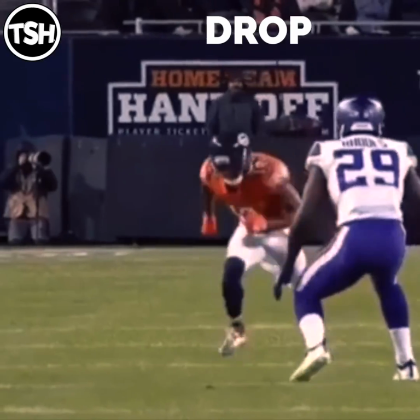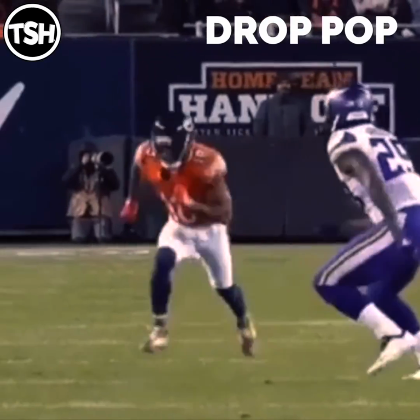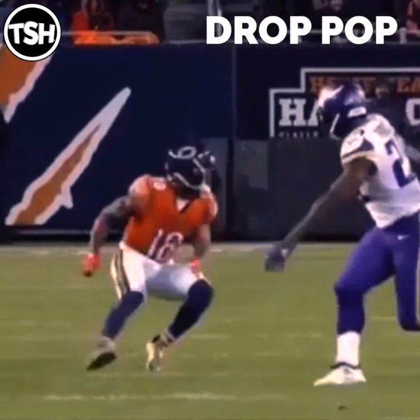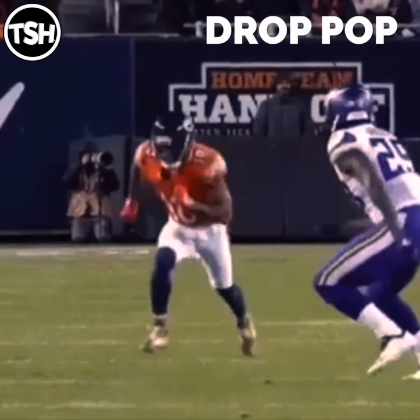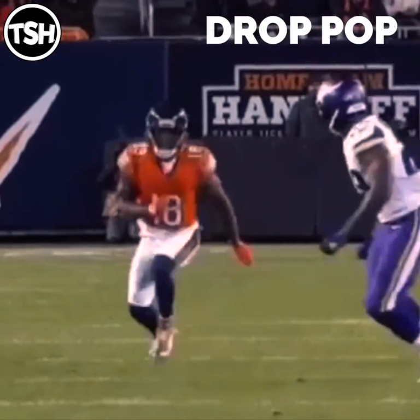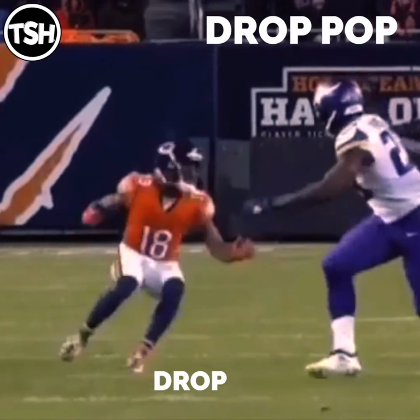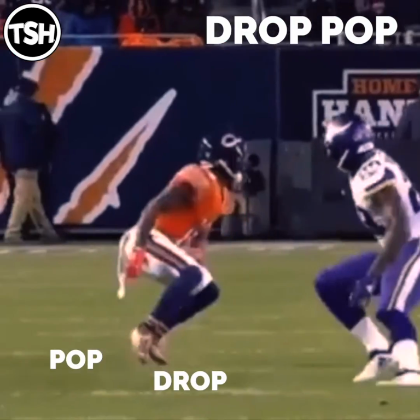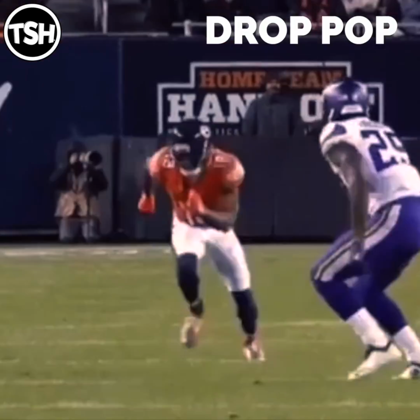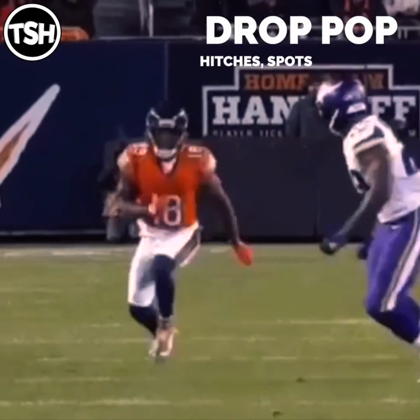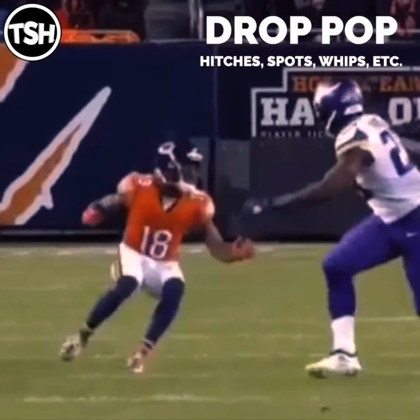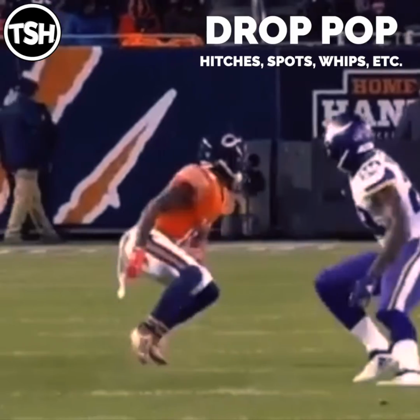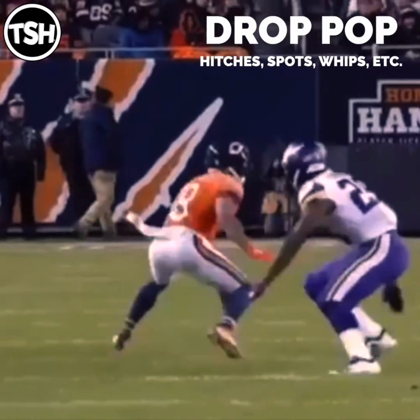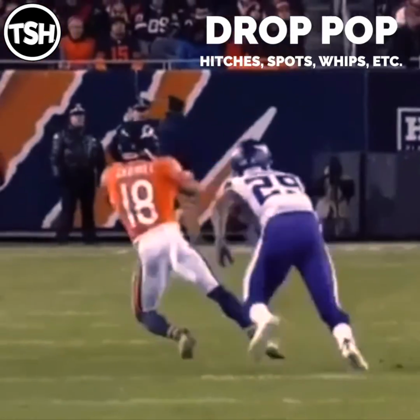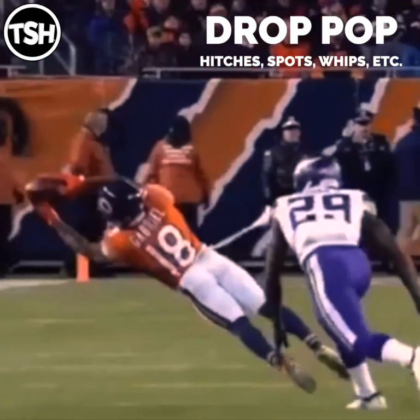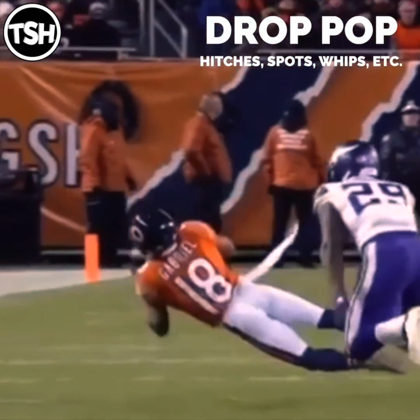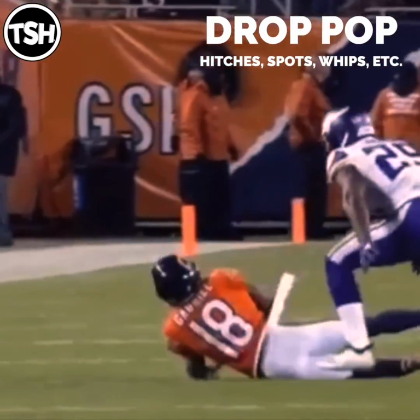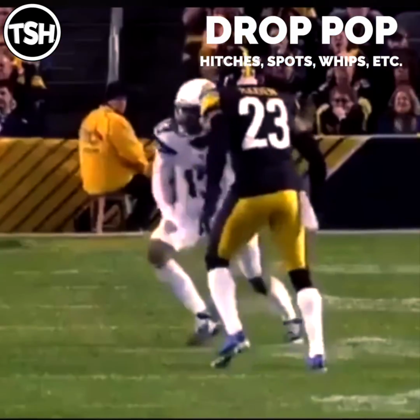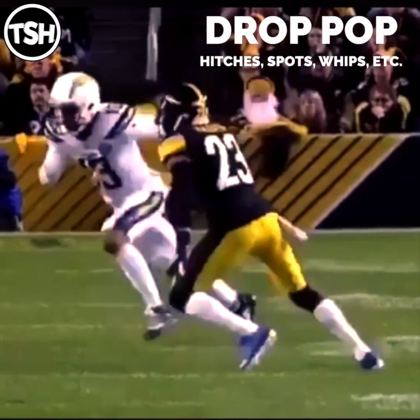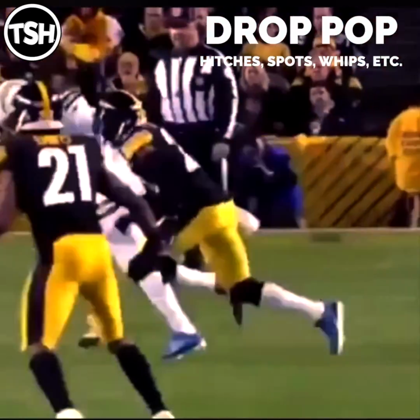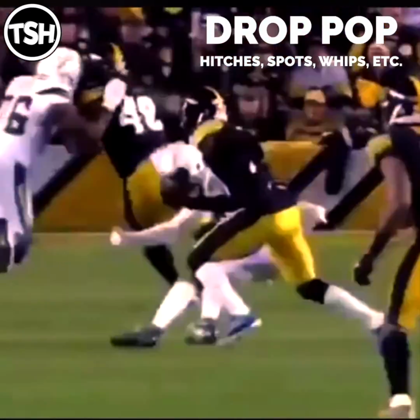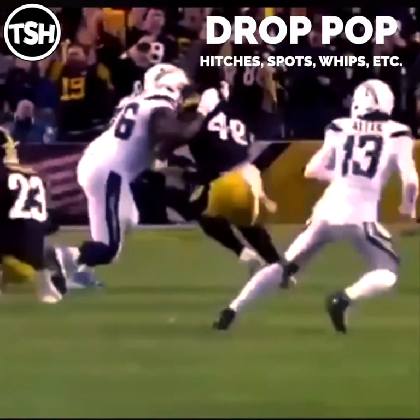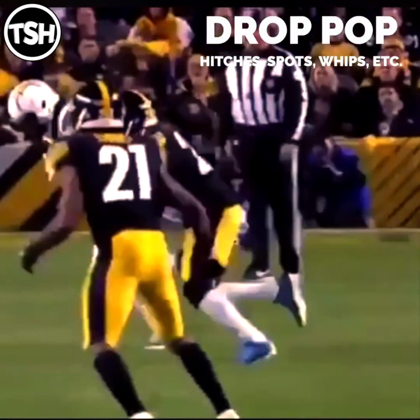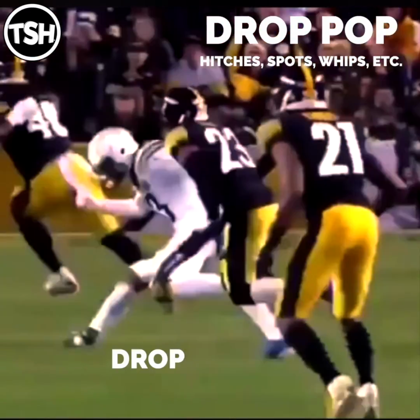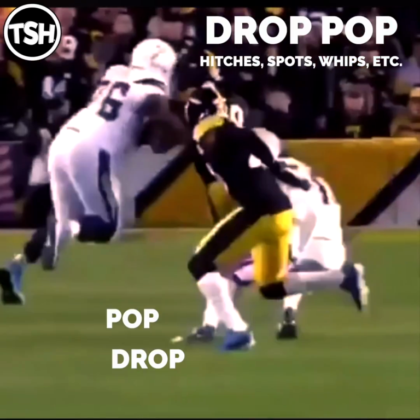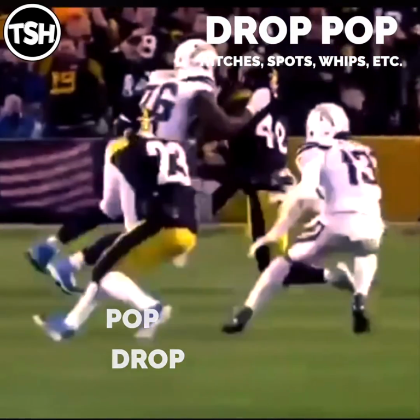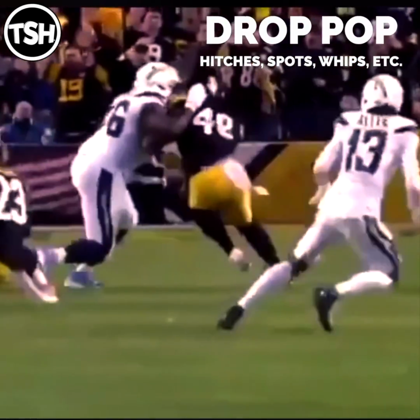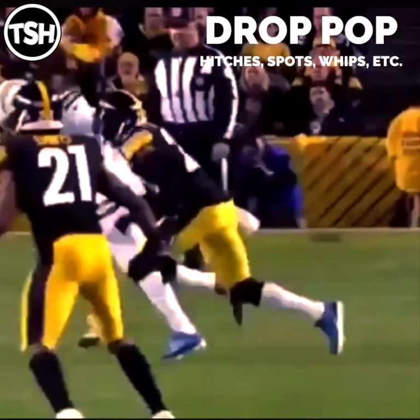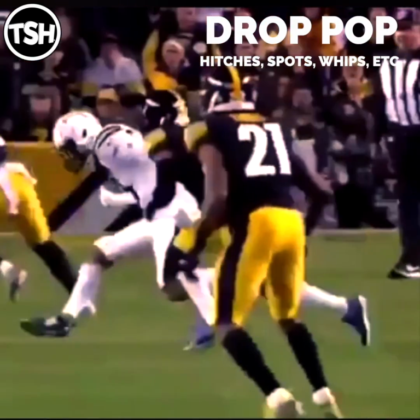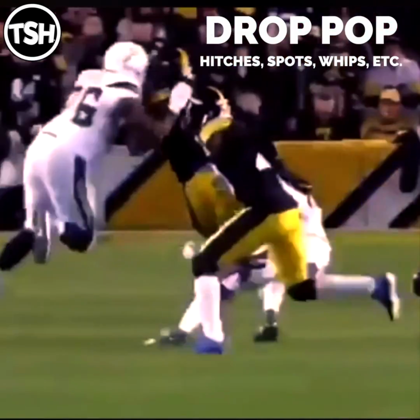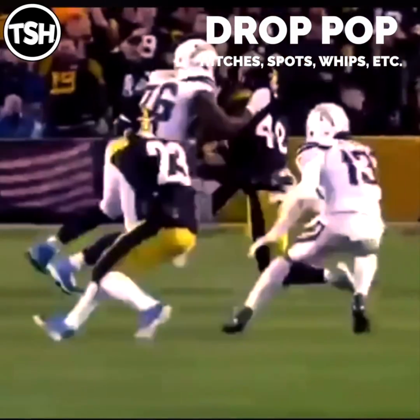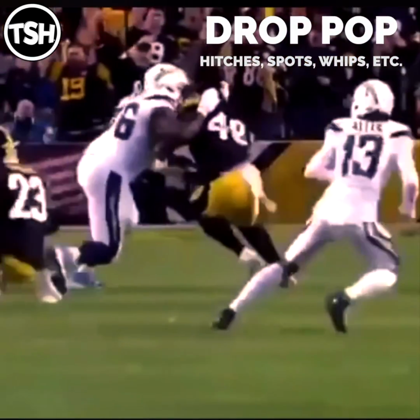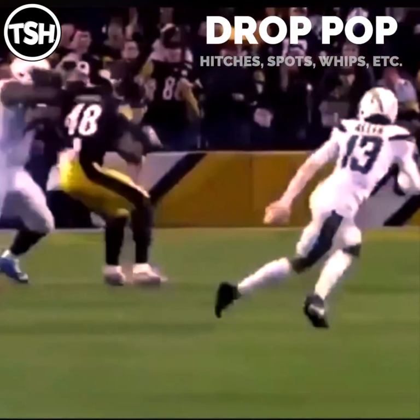Drop Pop. This is one of two ways to get in and out of a hitch or a short stopping route underneath 10 yards. You can see it used here on a whip route by Keenan Allen. Drop in the direction you want to go, then a violent pop step.